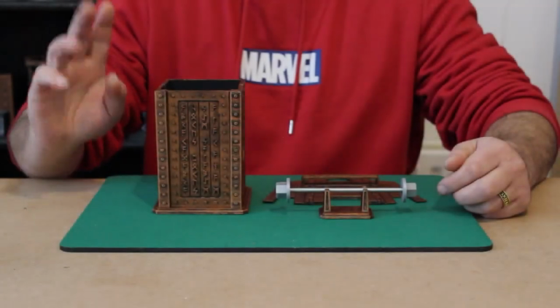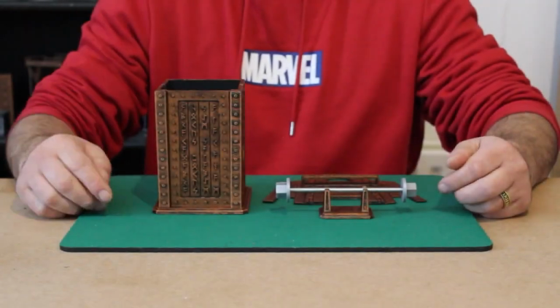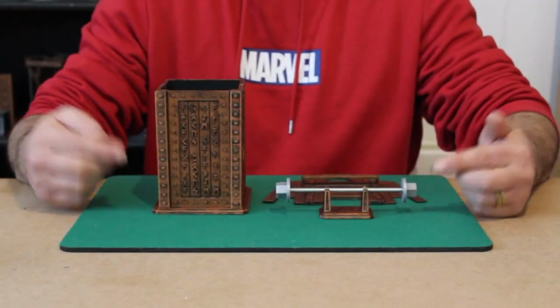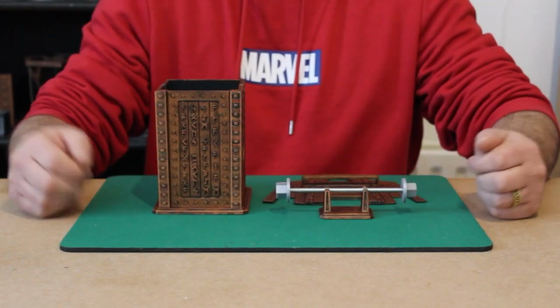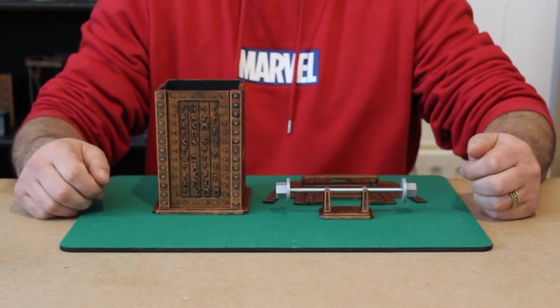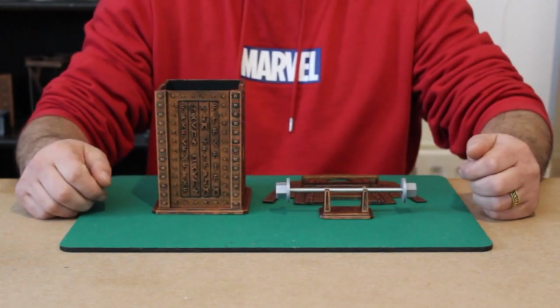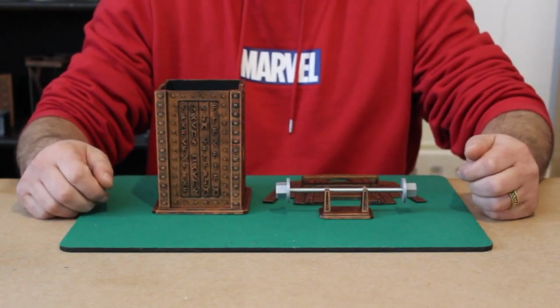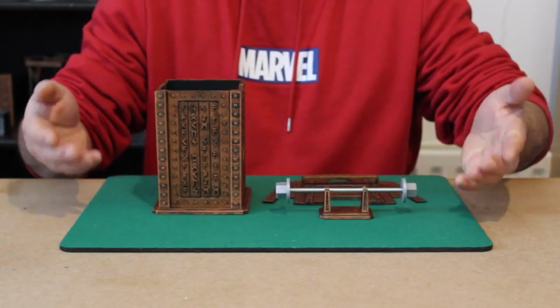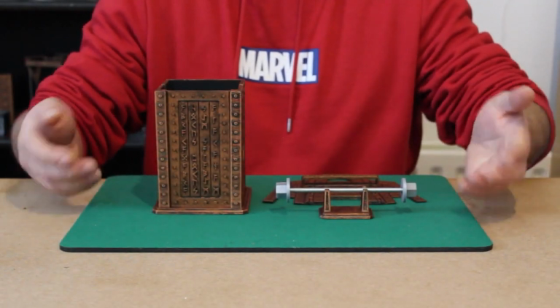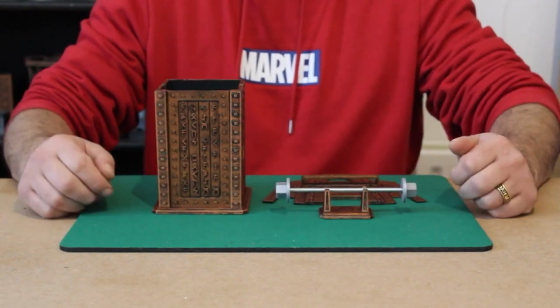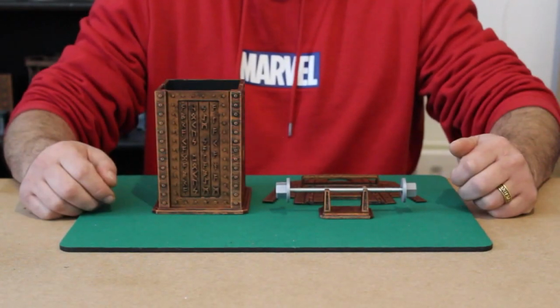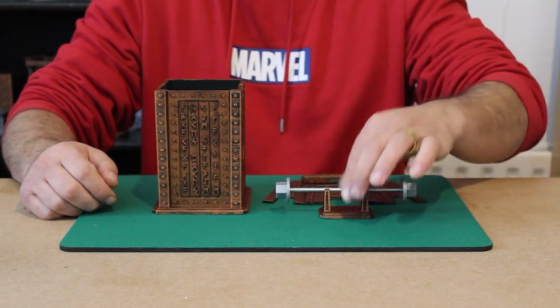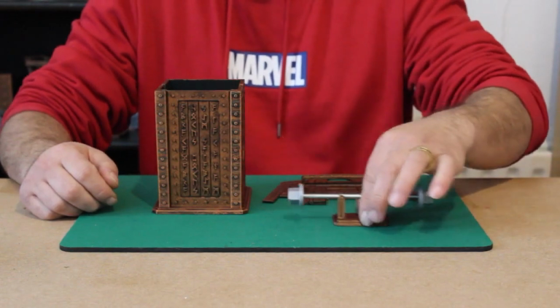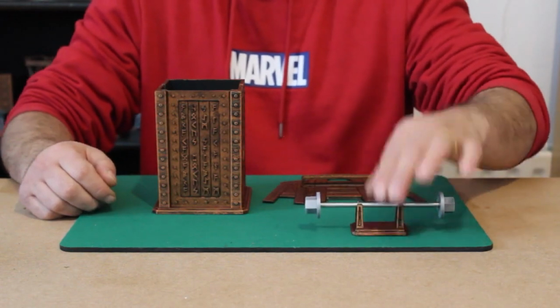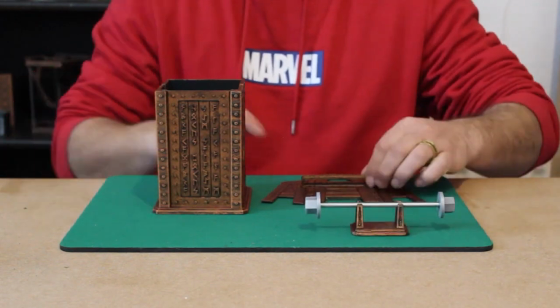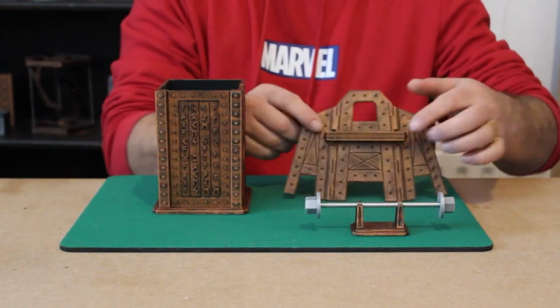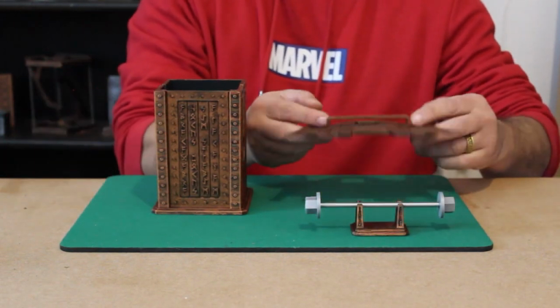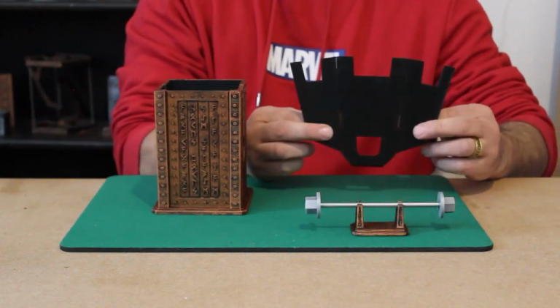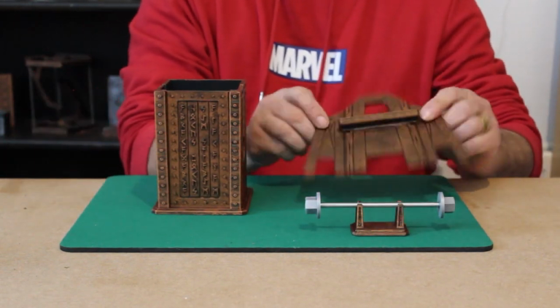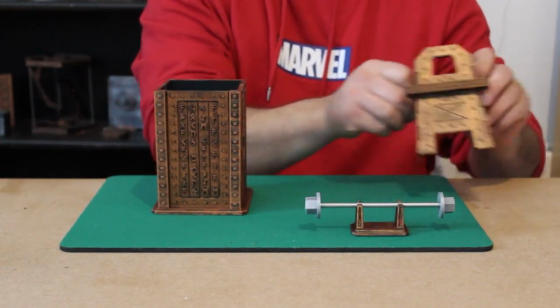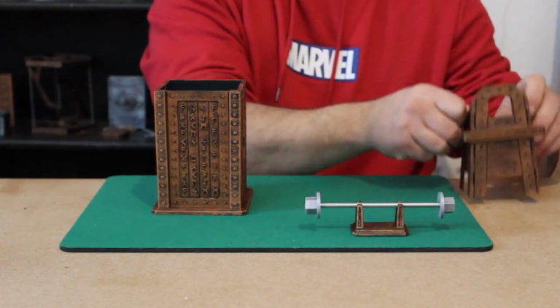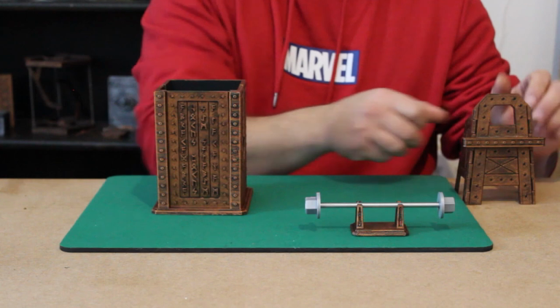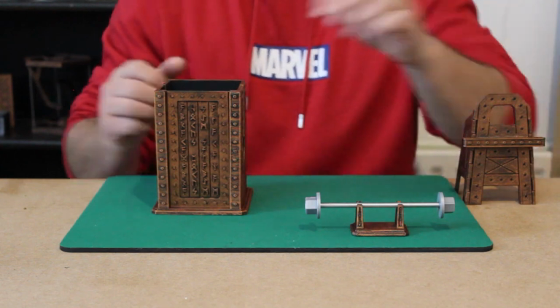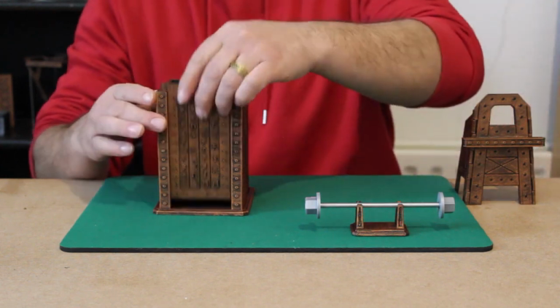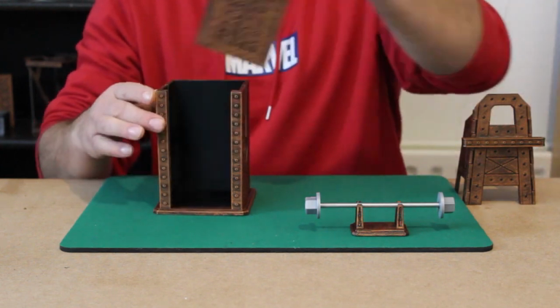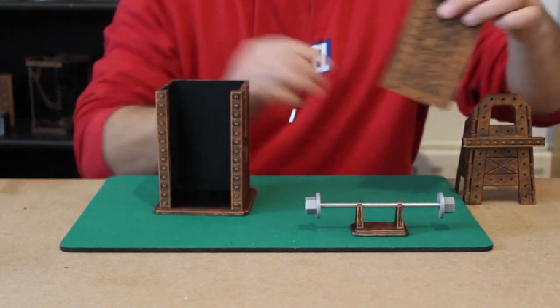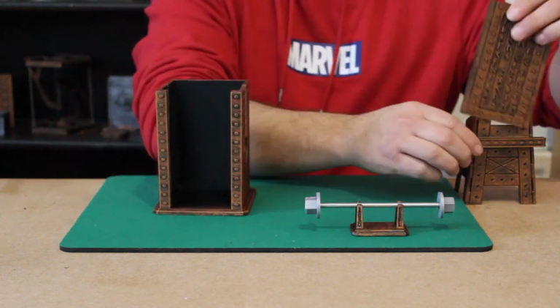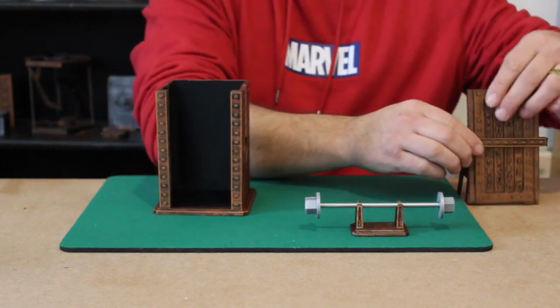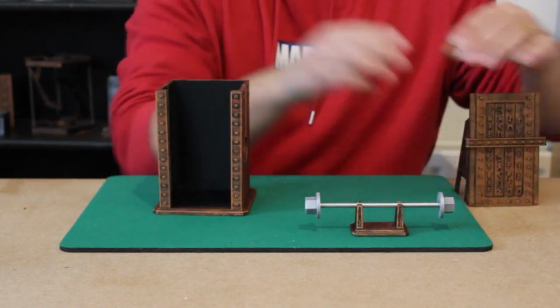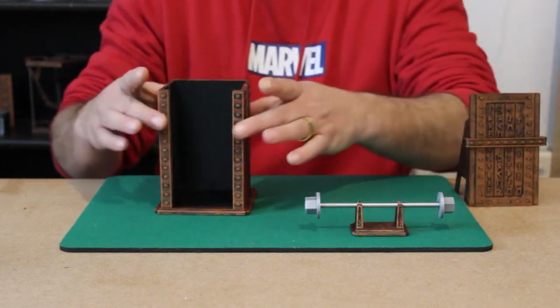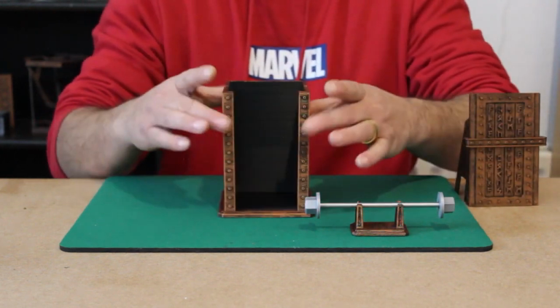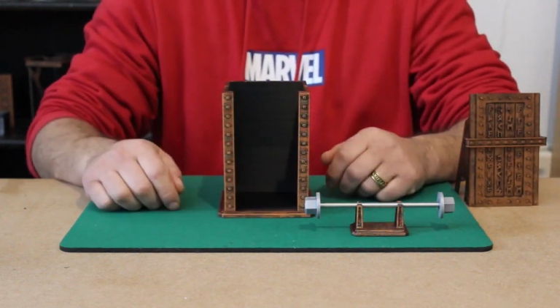Hey guys, here we have our first release for 2021, The Mystery of the Rune Ring. This set comes with these nice little display stands that can be used for display or during the effect. This foldable flat pack stand here holds the front panel of this box right here.